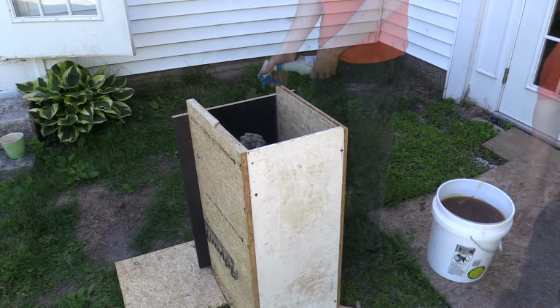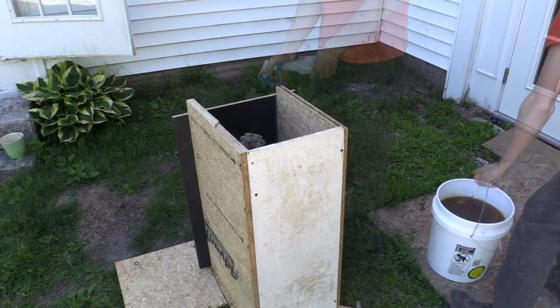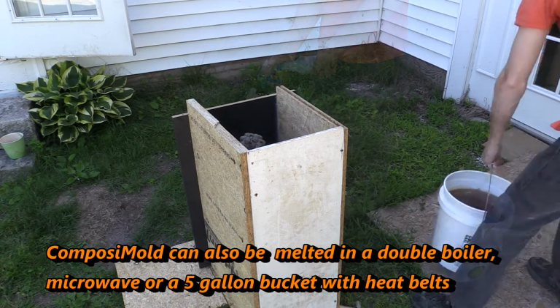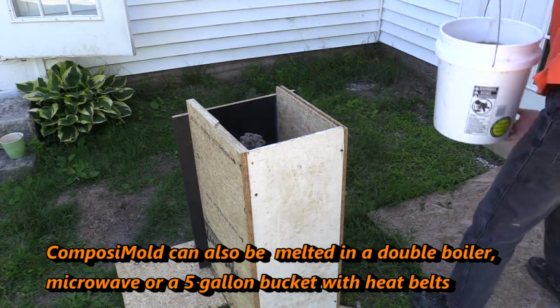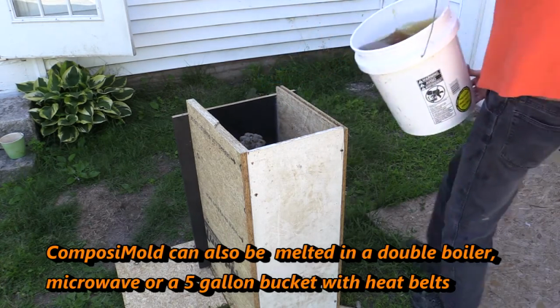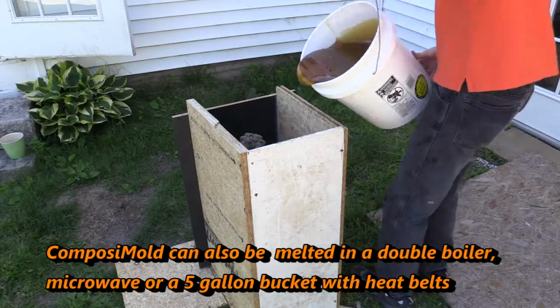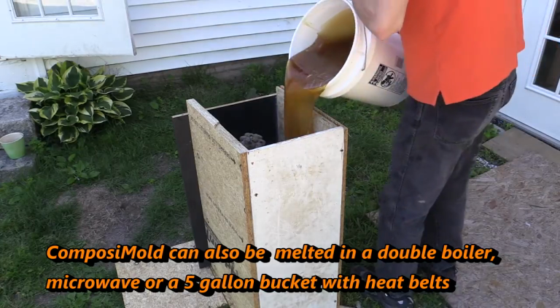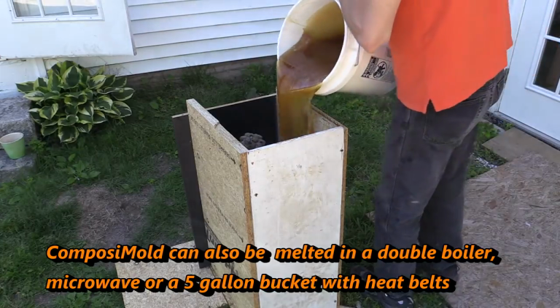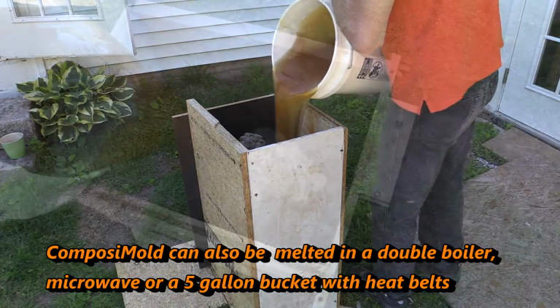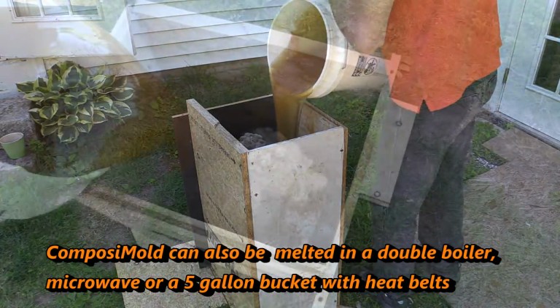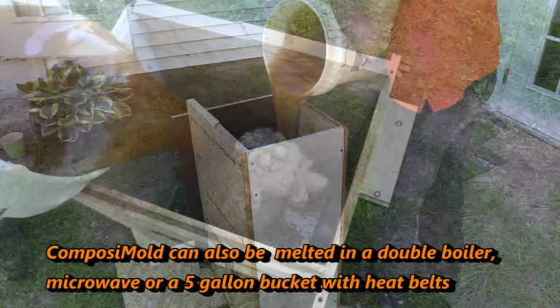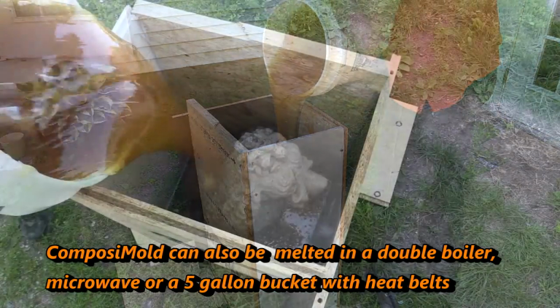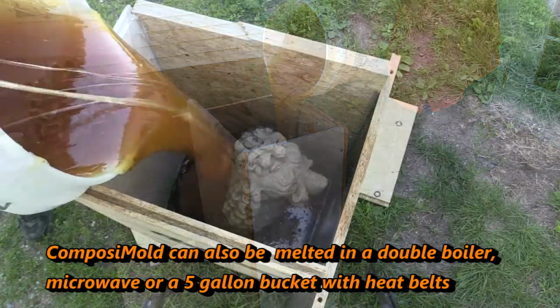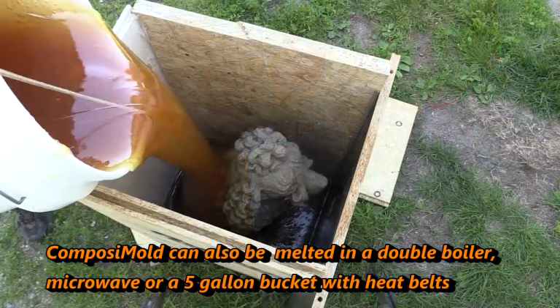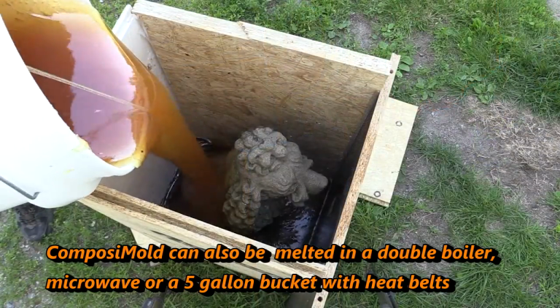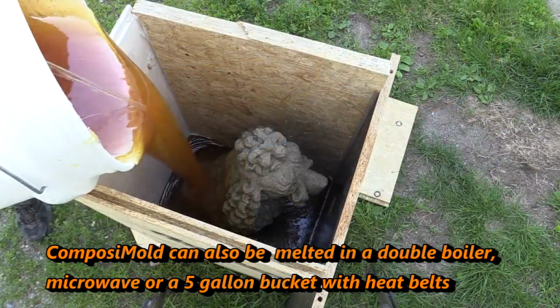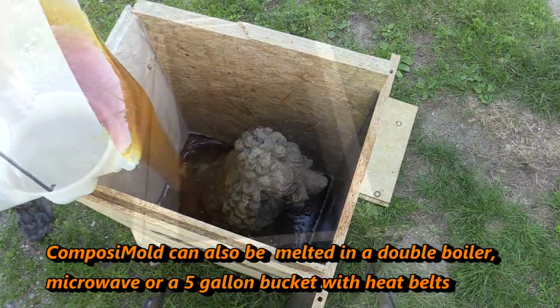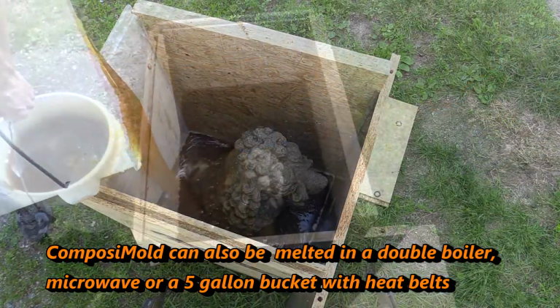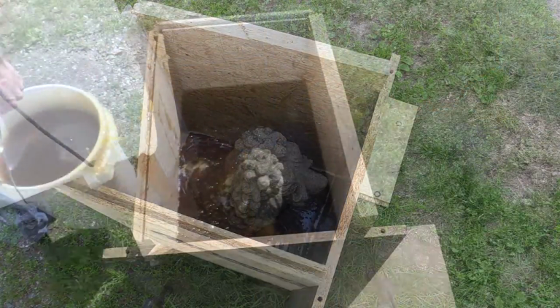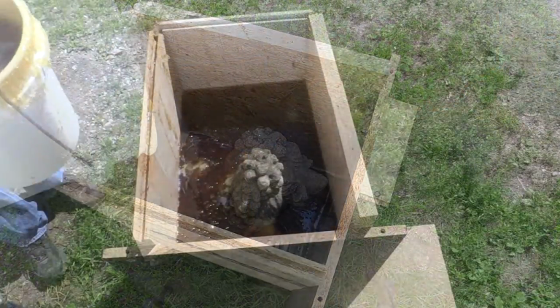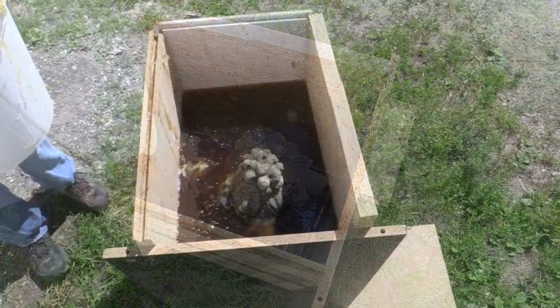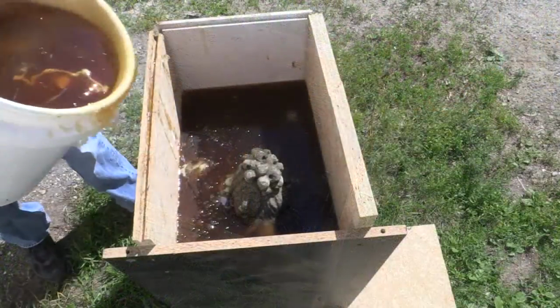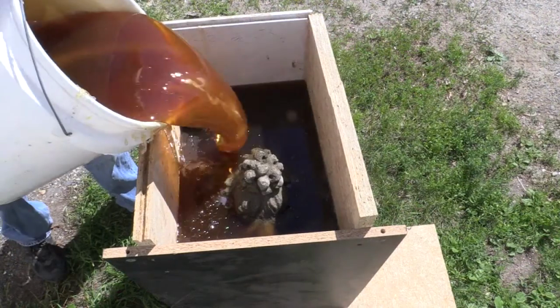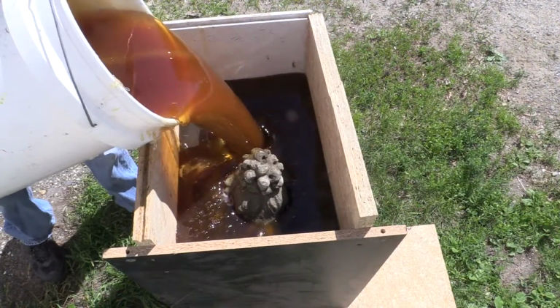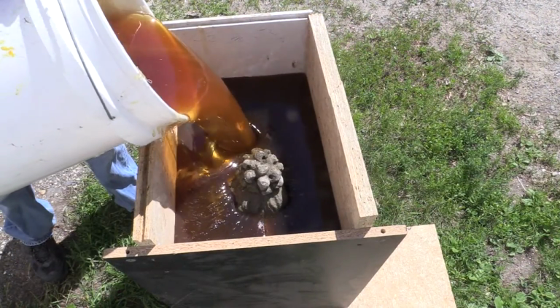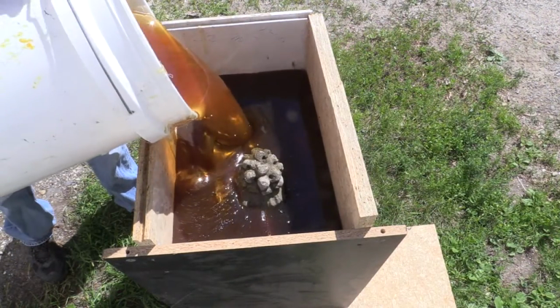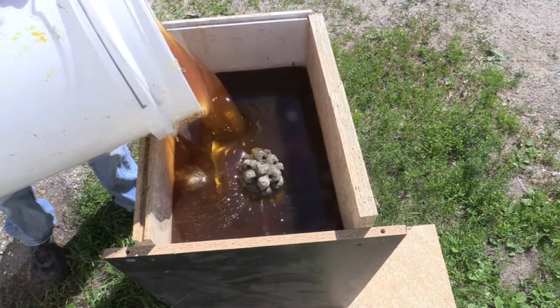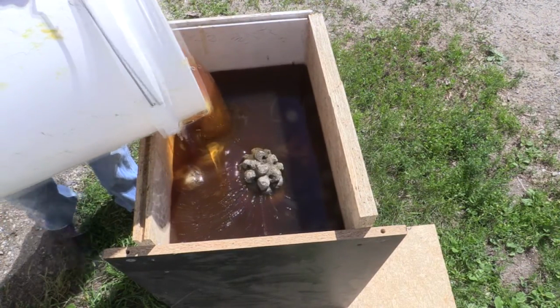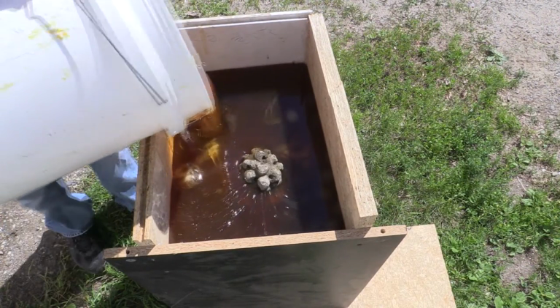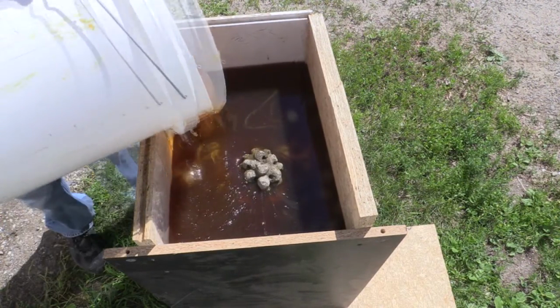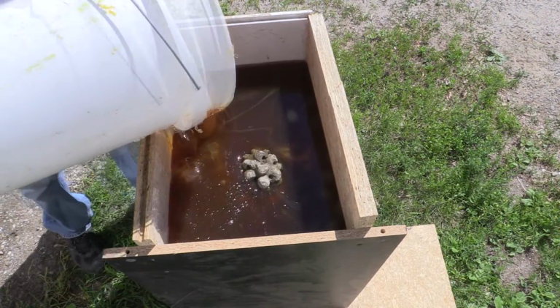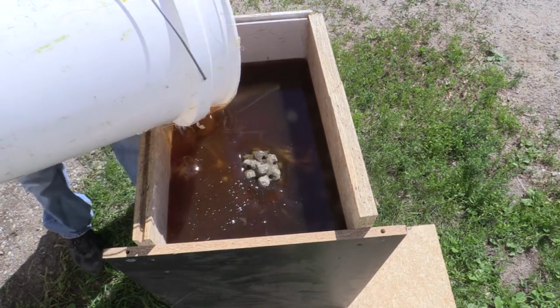We melted the composite mold in a 55 gallon drum using heat belts with a maximum temperature of 160 degrees Fahrenheit. We used about 250 pounds of composite mold for this project.